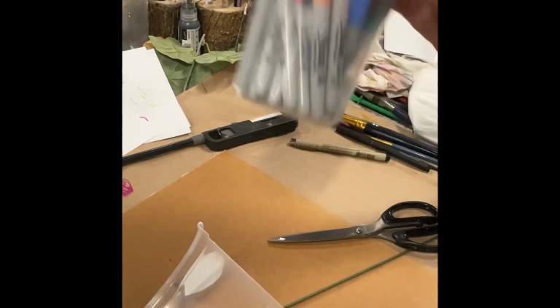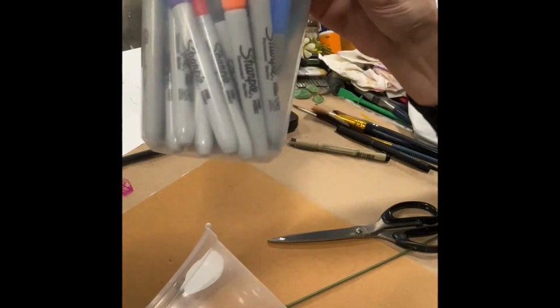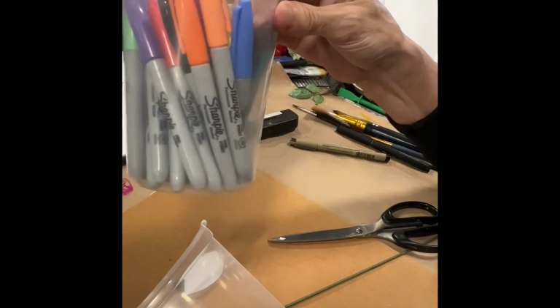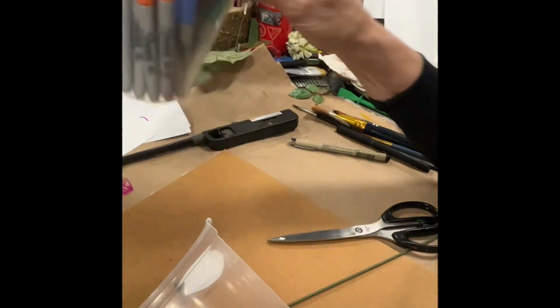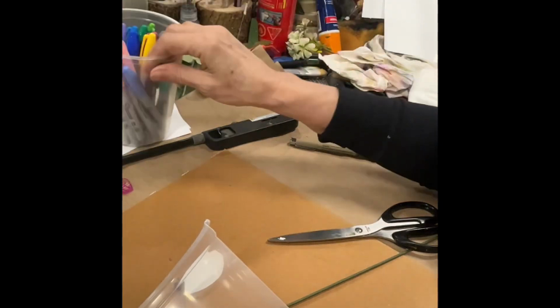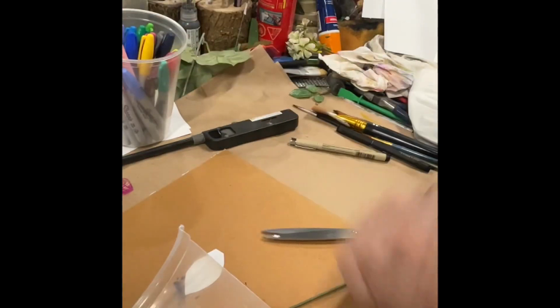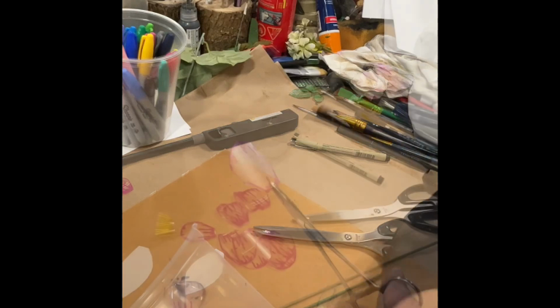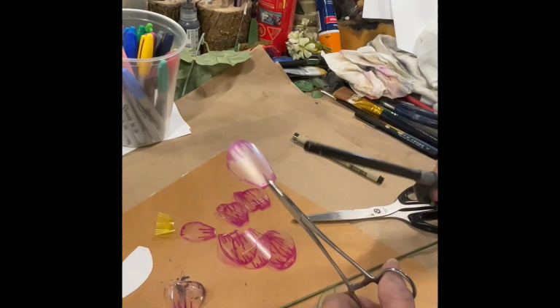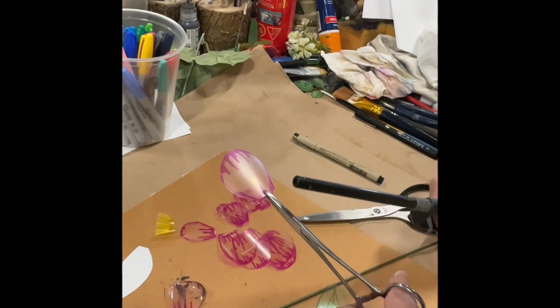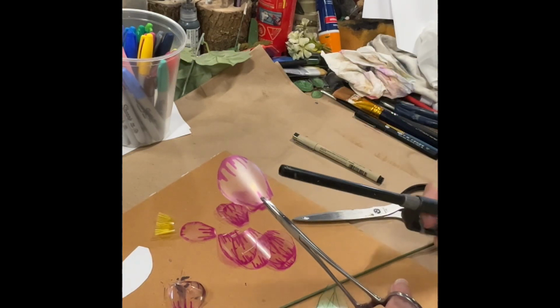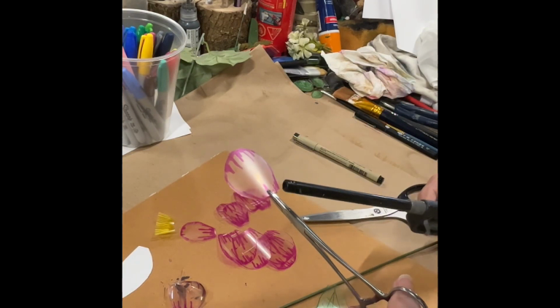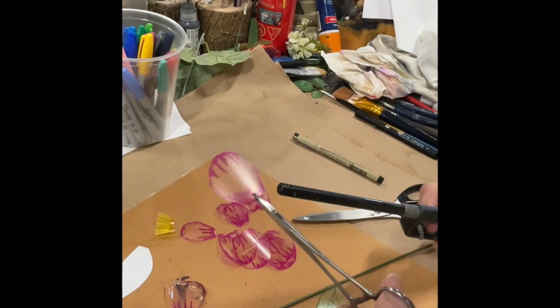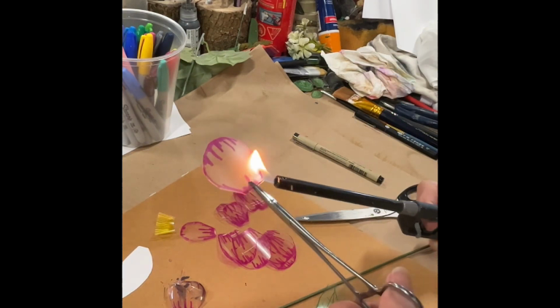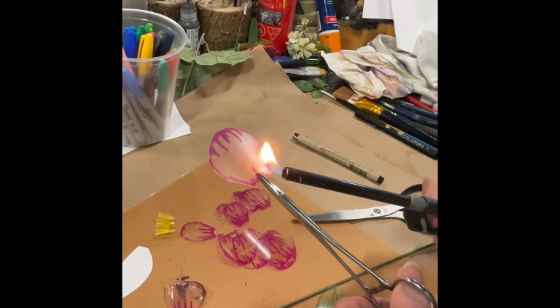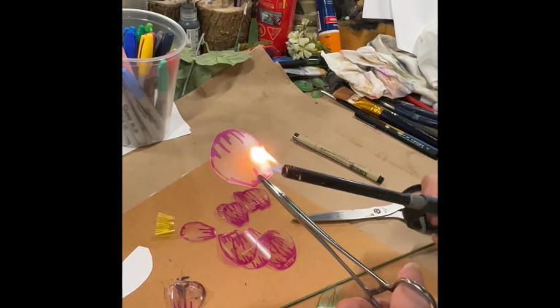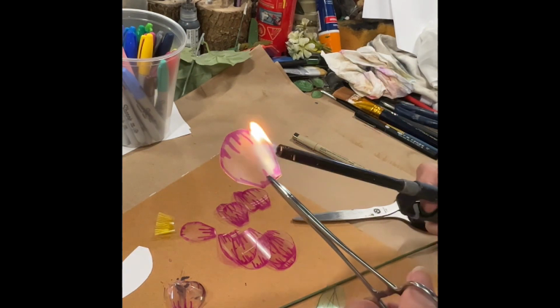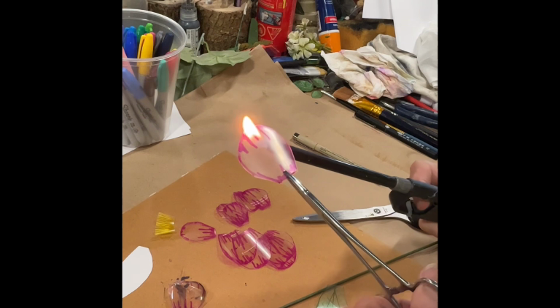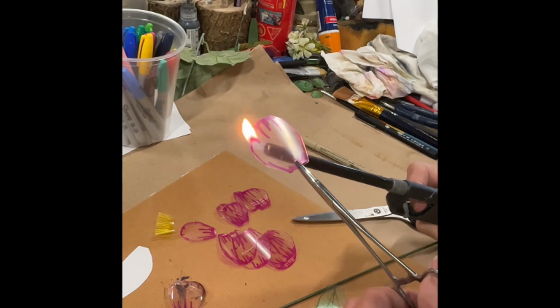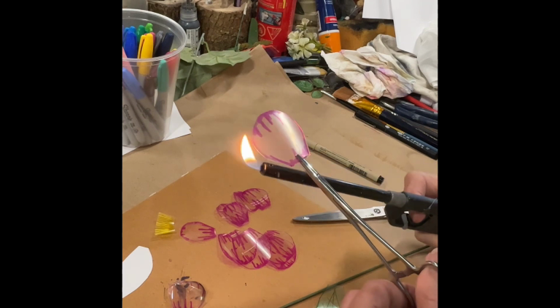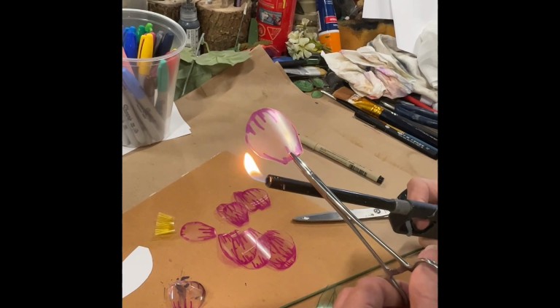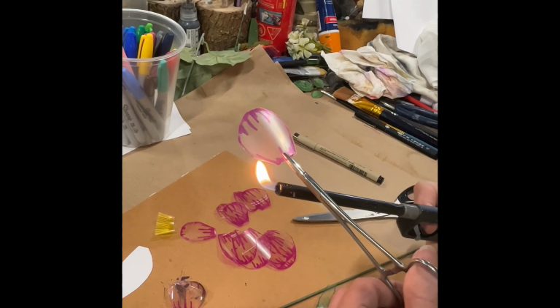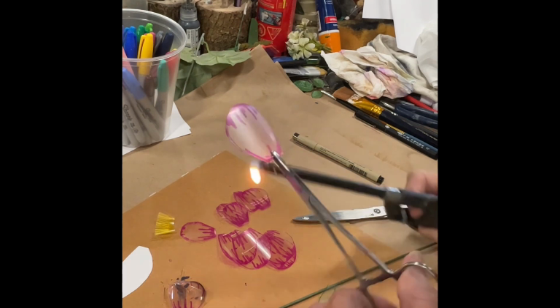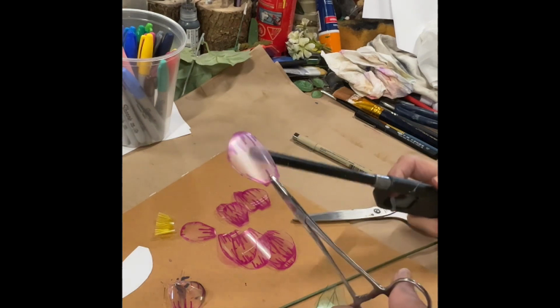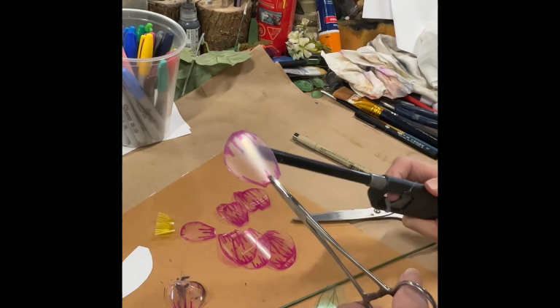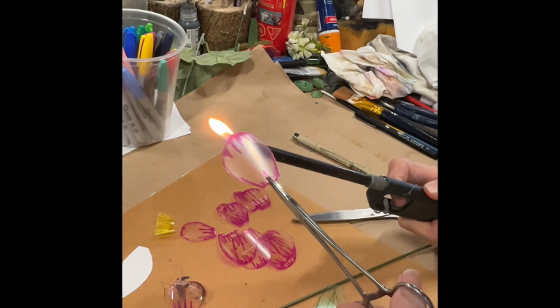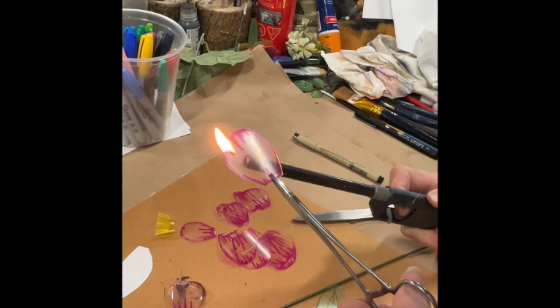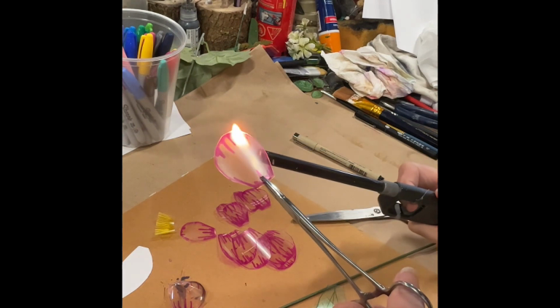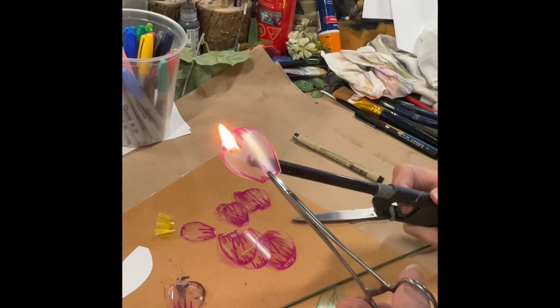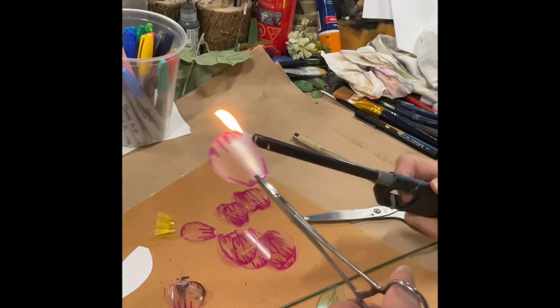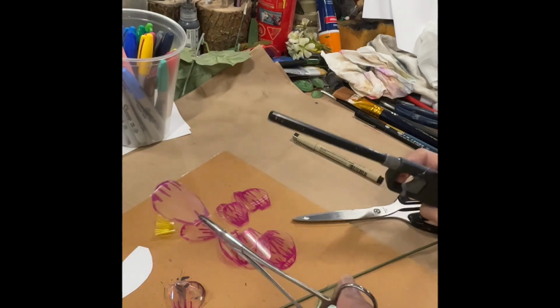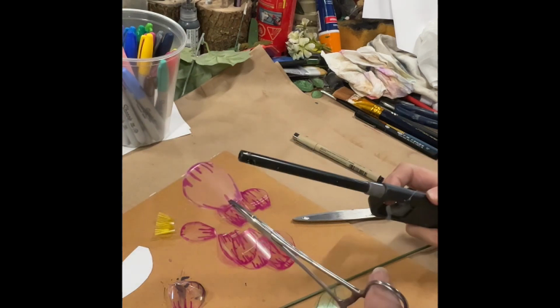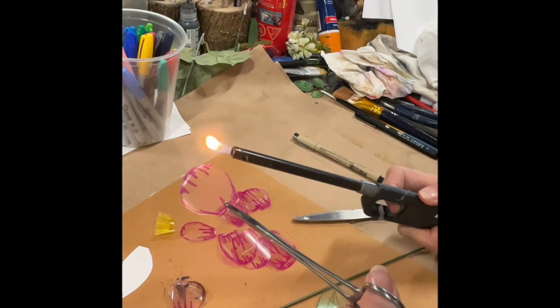Color with permanent markers if desired. I use something to hold it, but then just take a little bit of heat to go around the edges and just lightly curl your petal in.